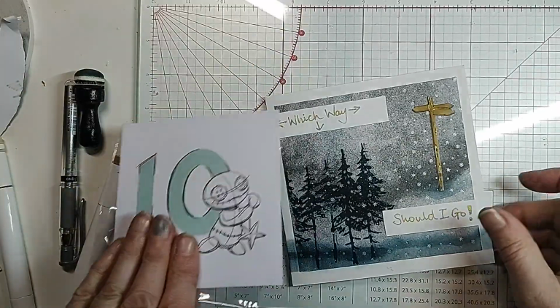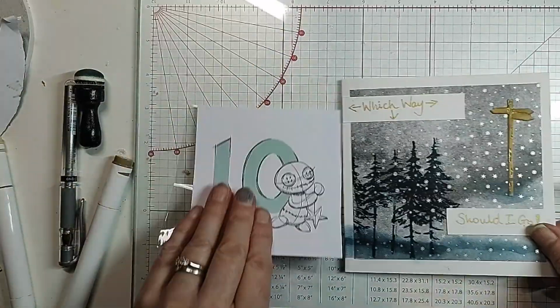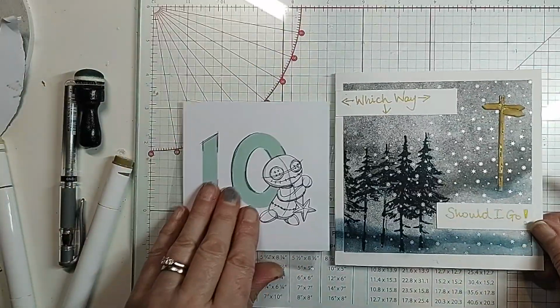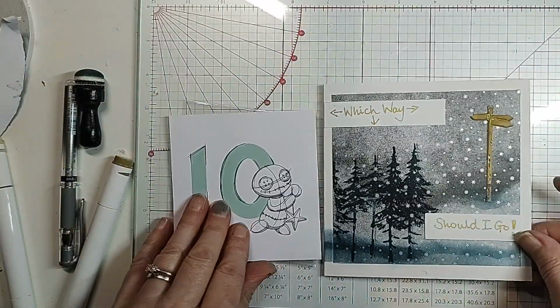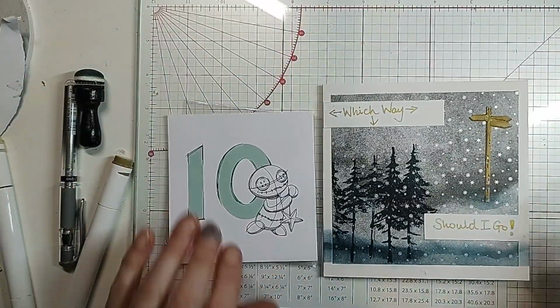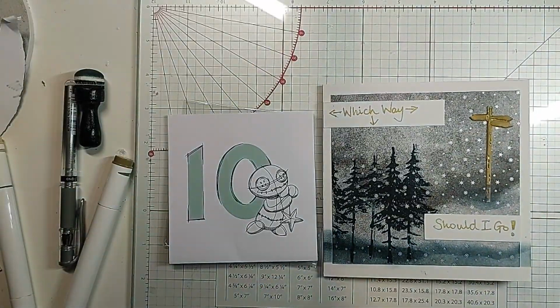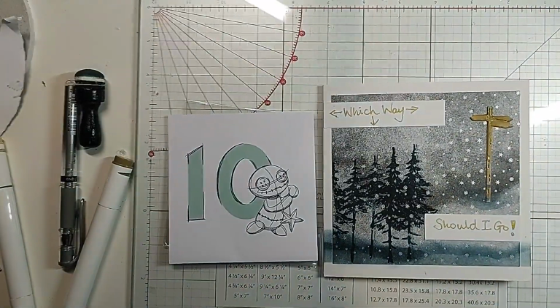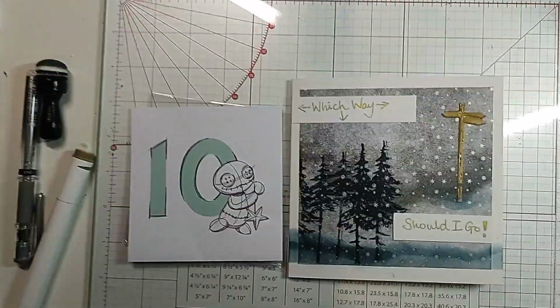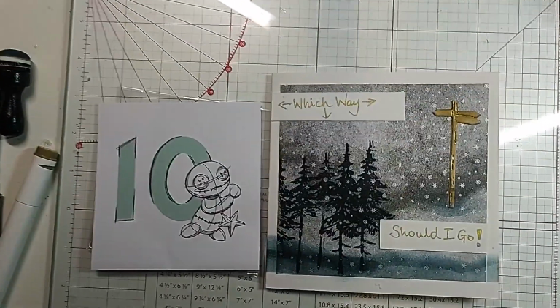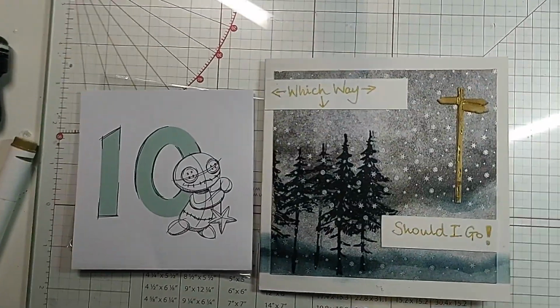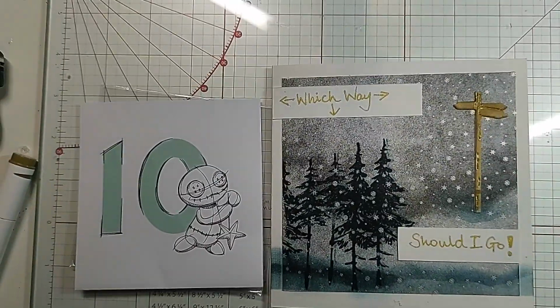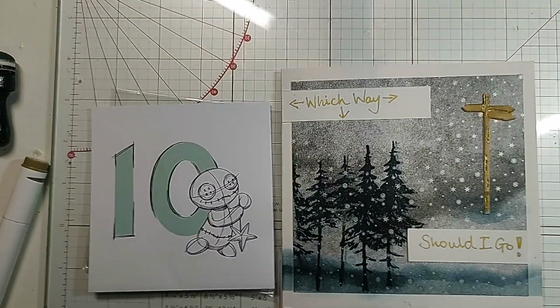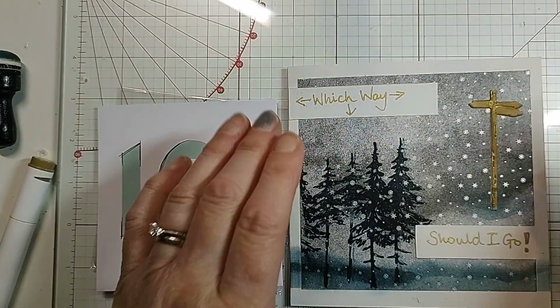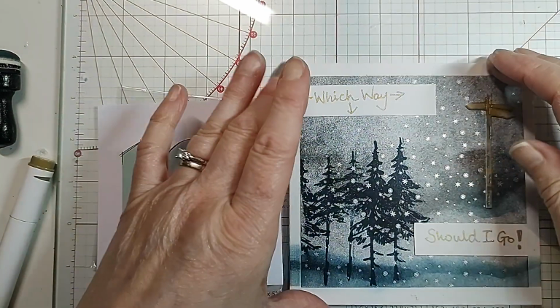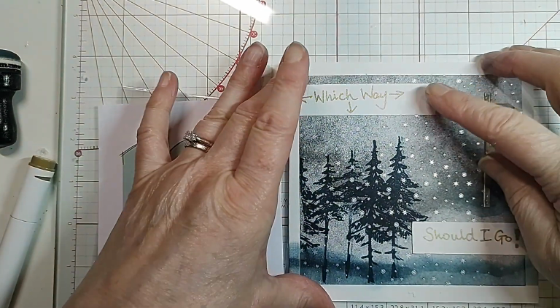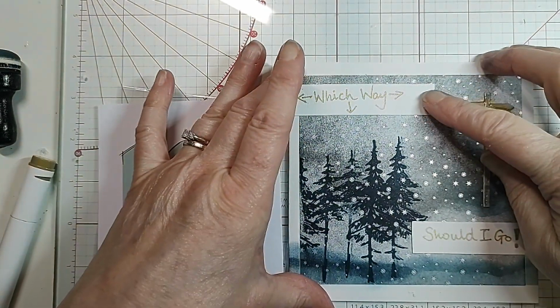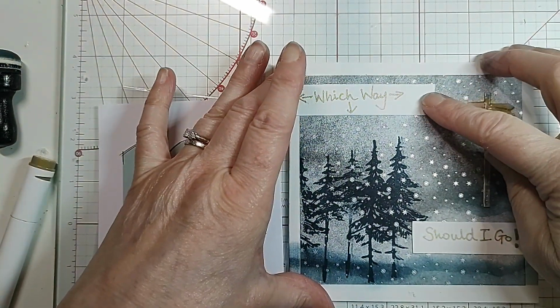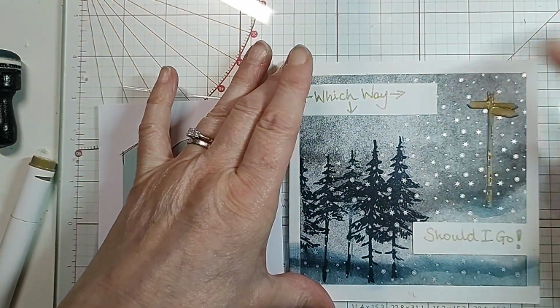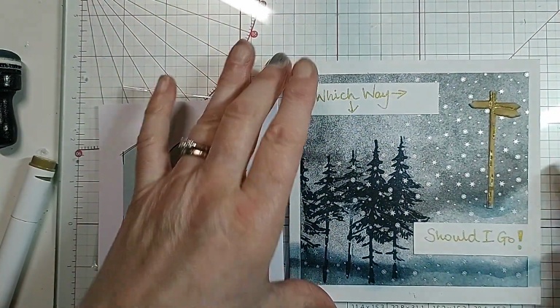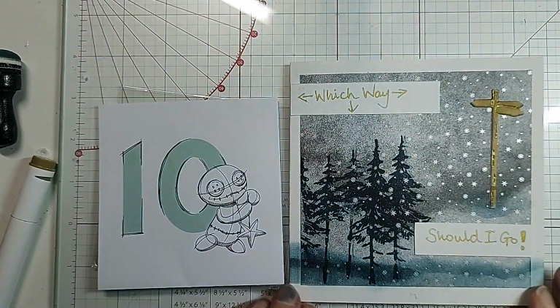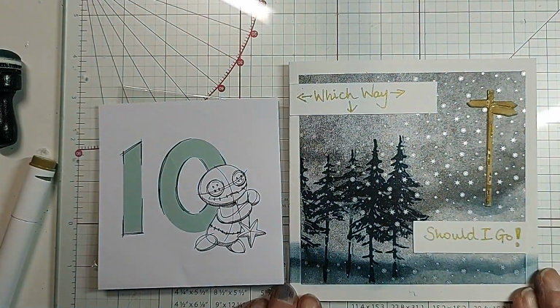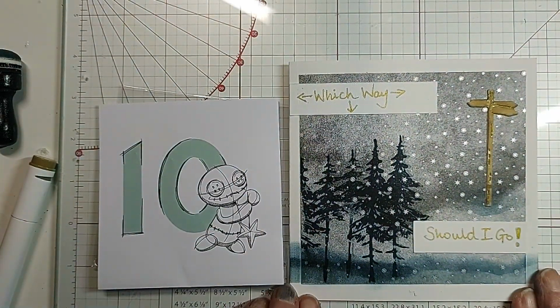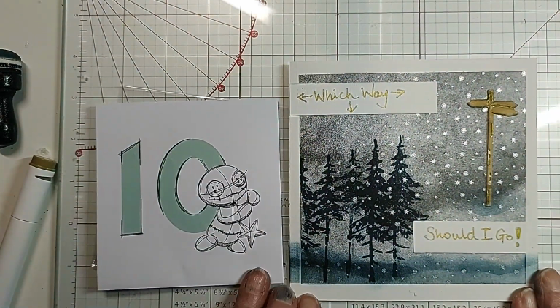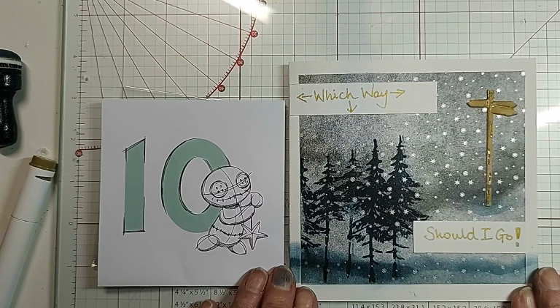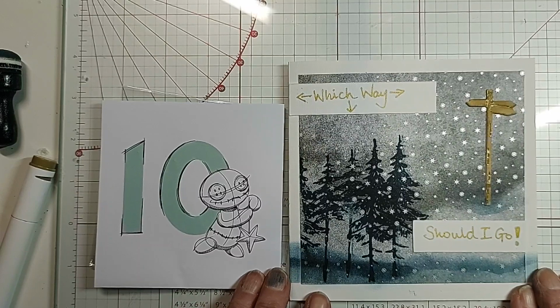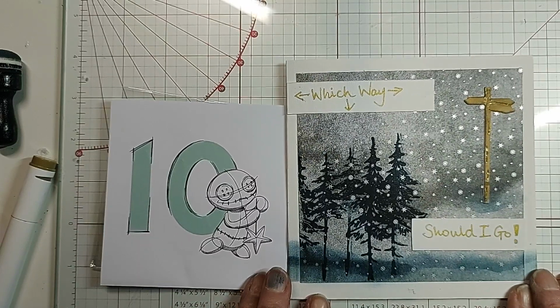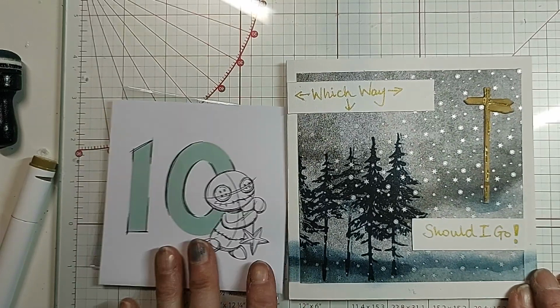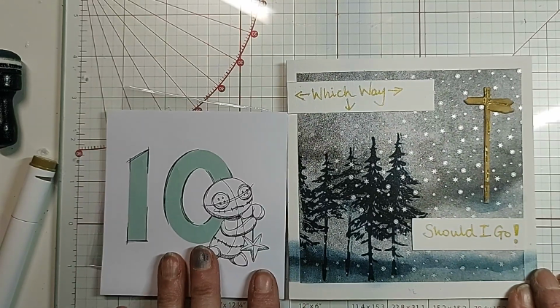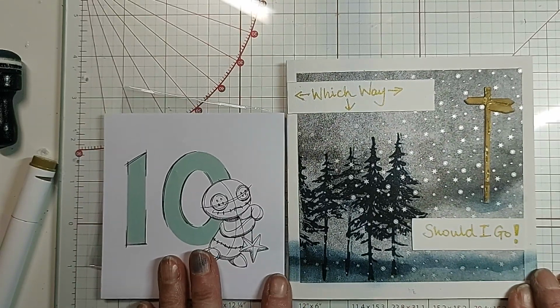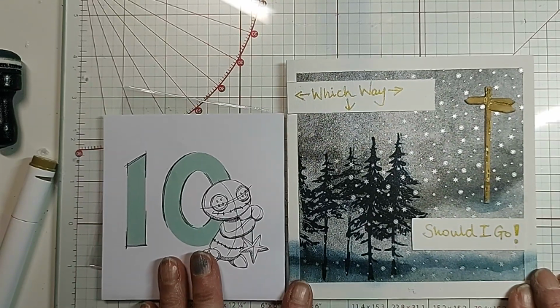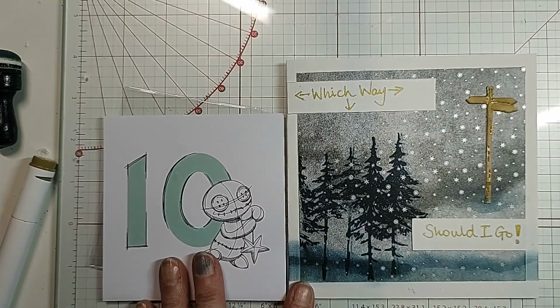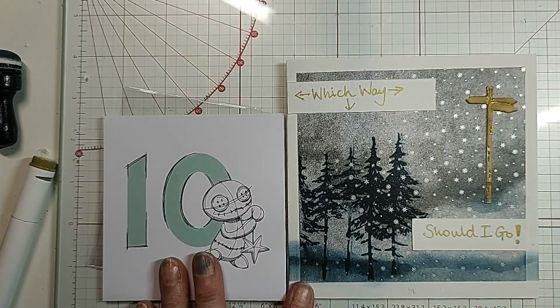That's day 10's card, so I hope you liked it. I hope you think it's quite funny because I think it's quite funny. I'll be back tomorrow with day 11 — bye for now!